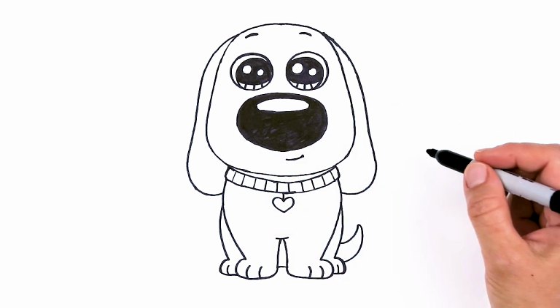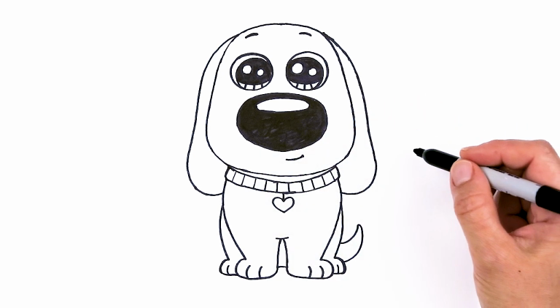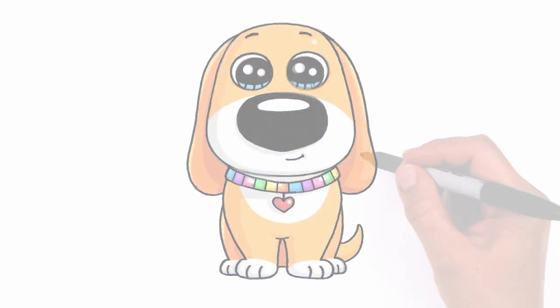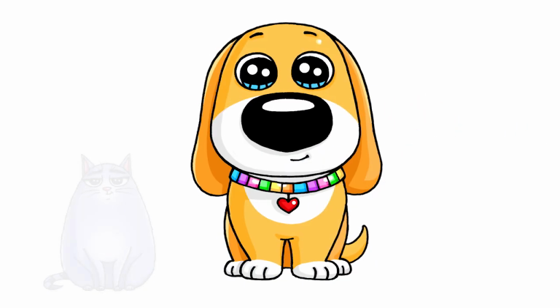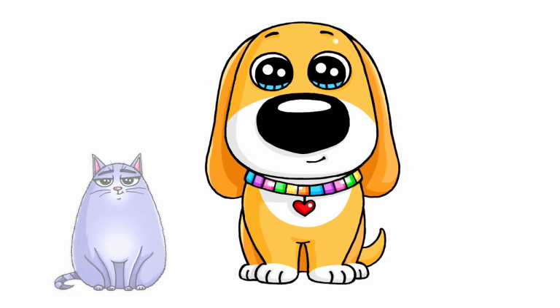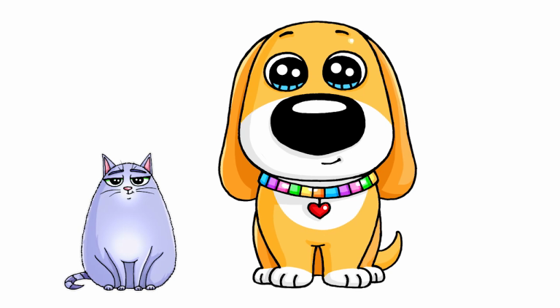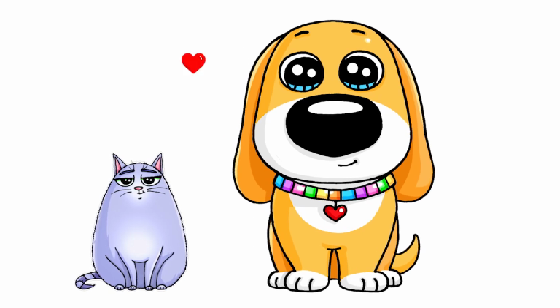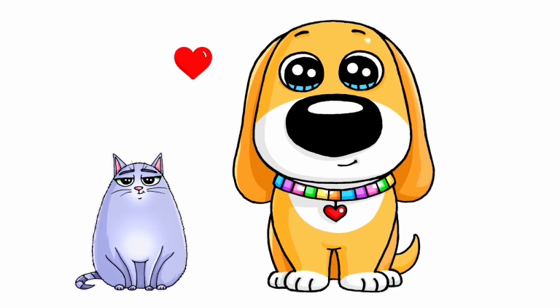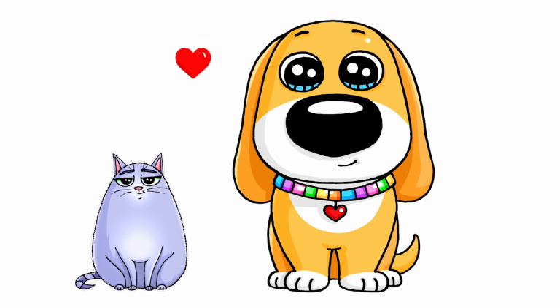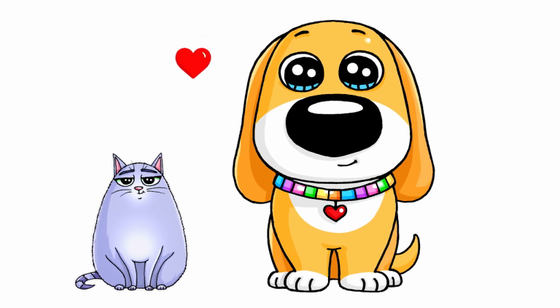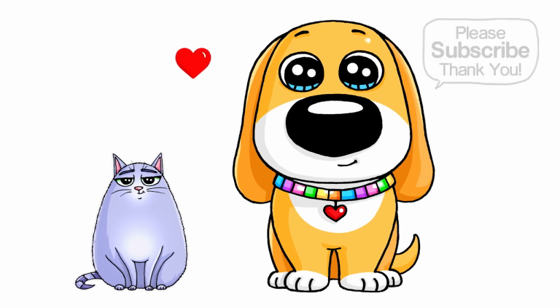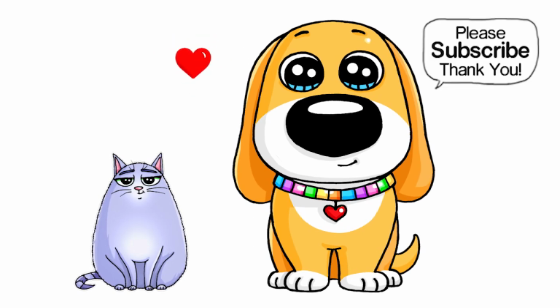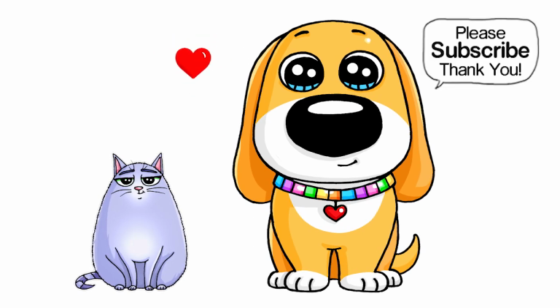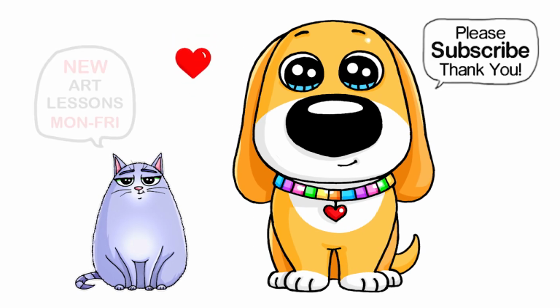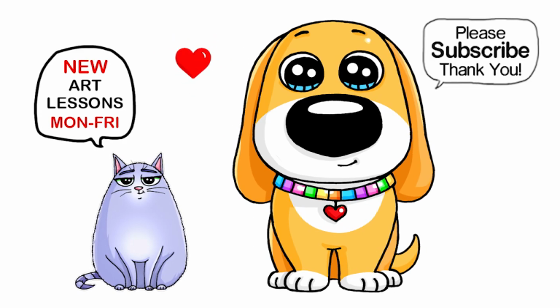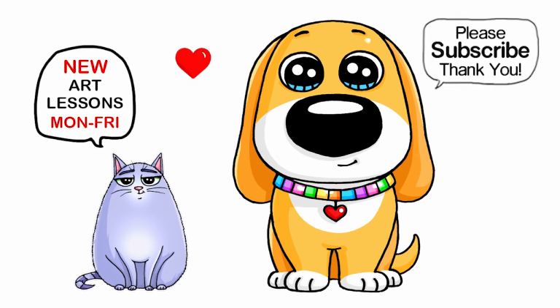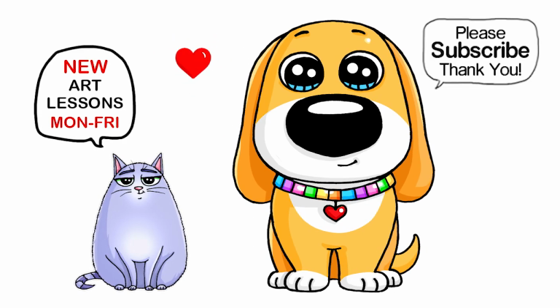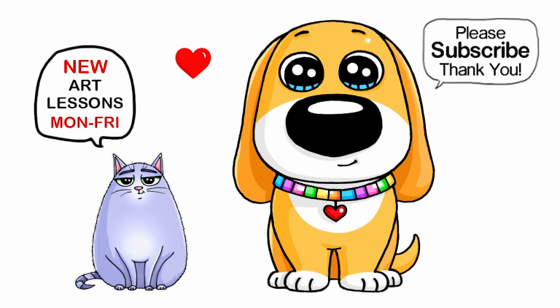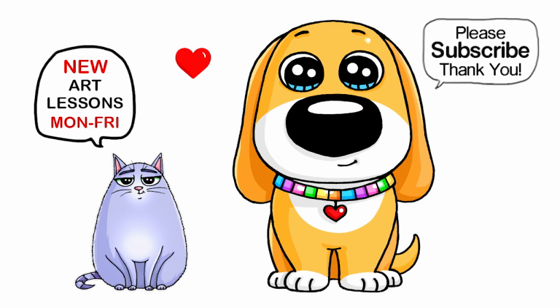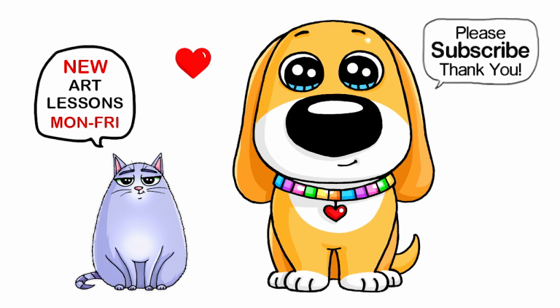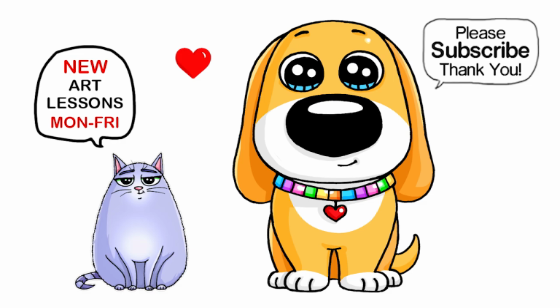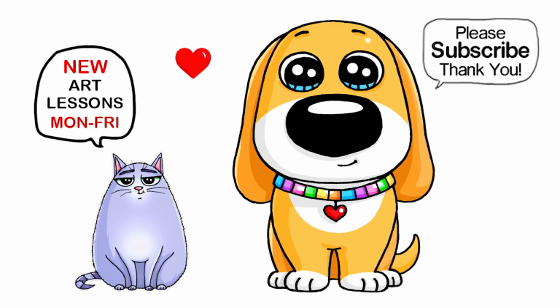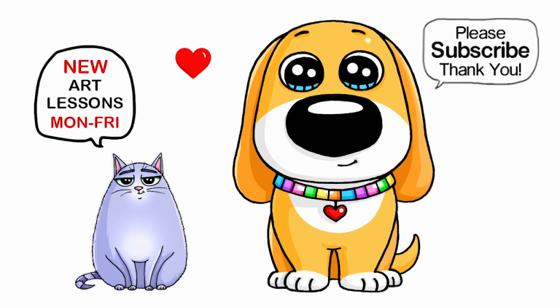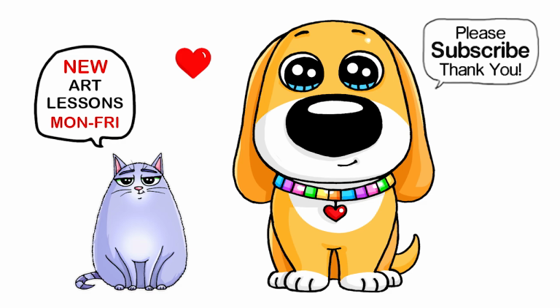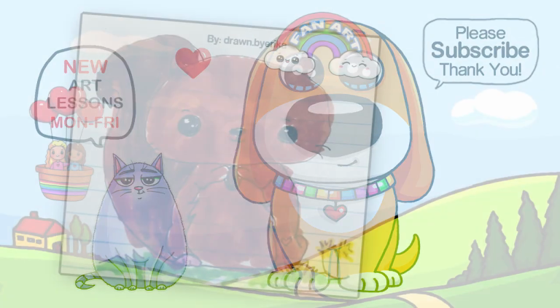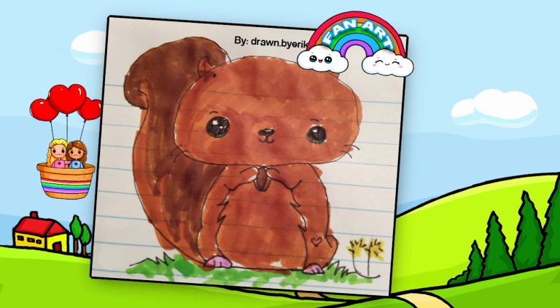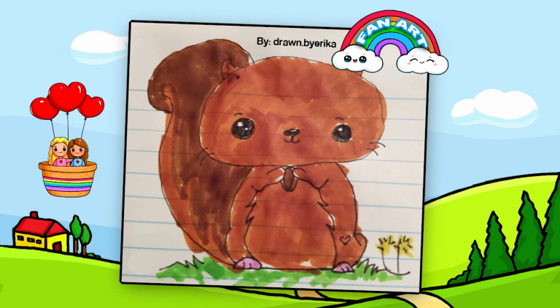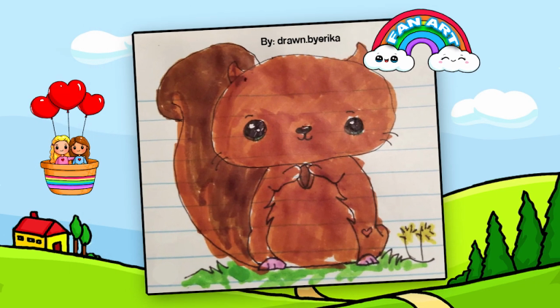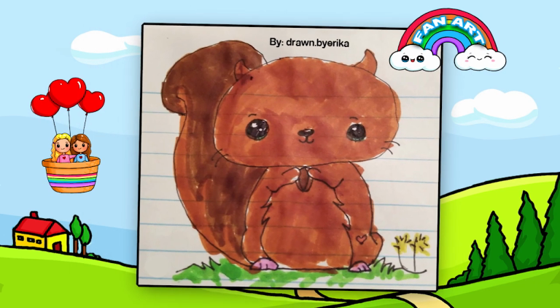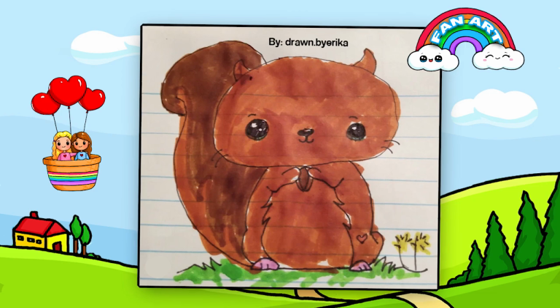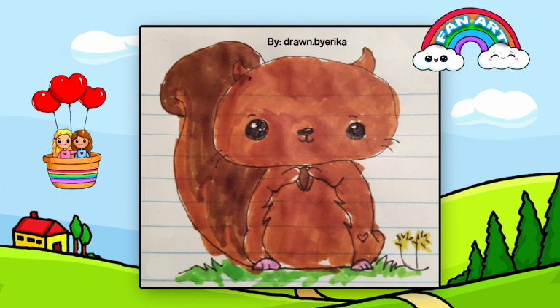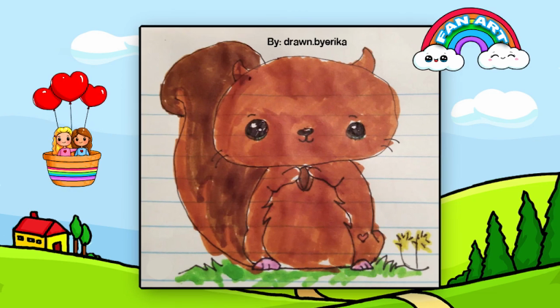I really hope I helped you draw this cute puppy inspired by the Secret Life of Pets. Thanks so much for watching, and if you loved it, please make sure to give me a like and subscribe so you won't miss any new Draw So Cute videos. See you later.